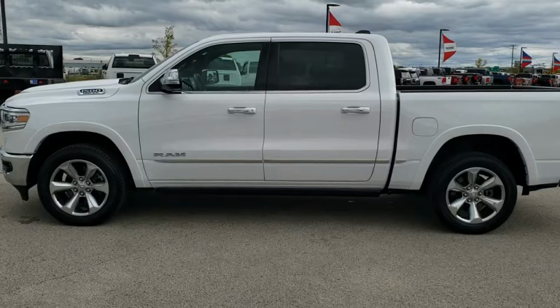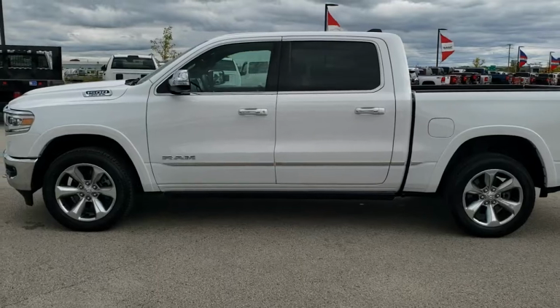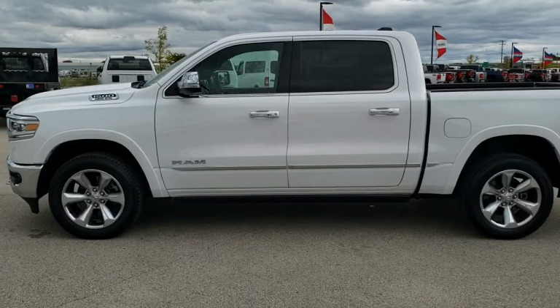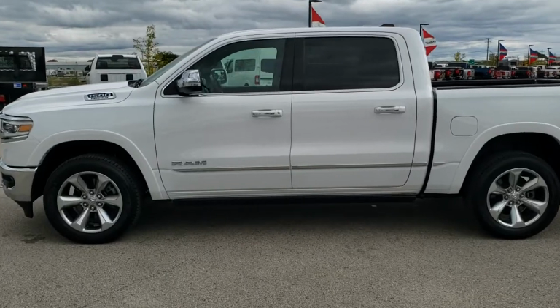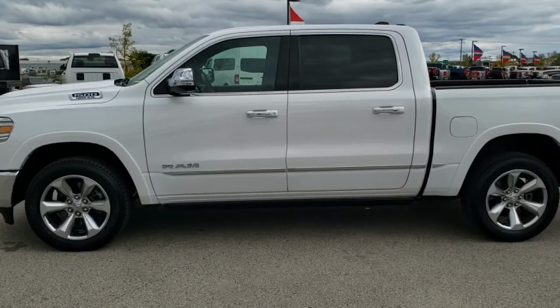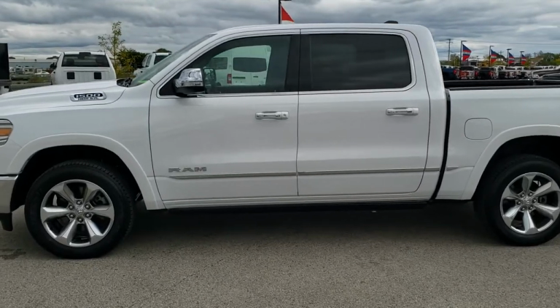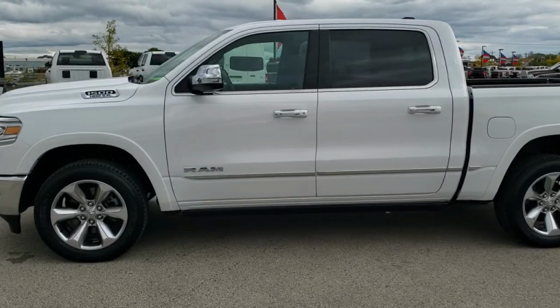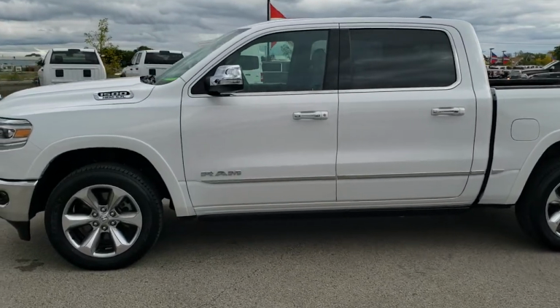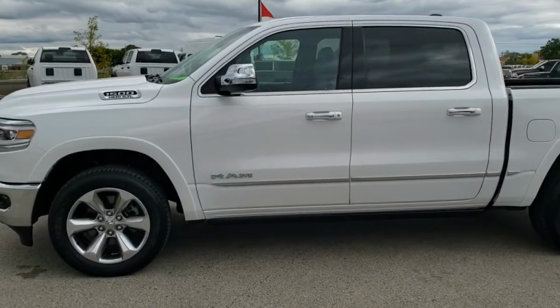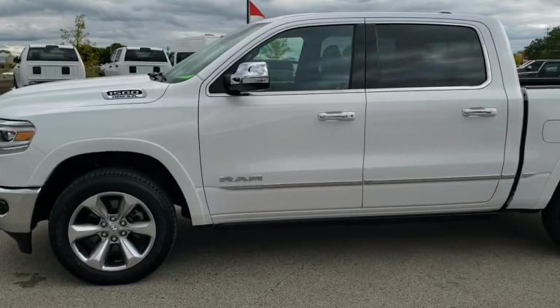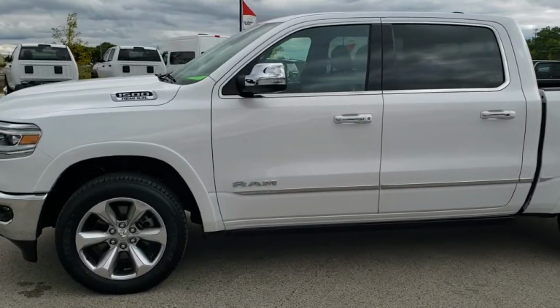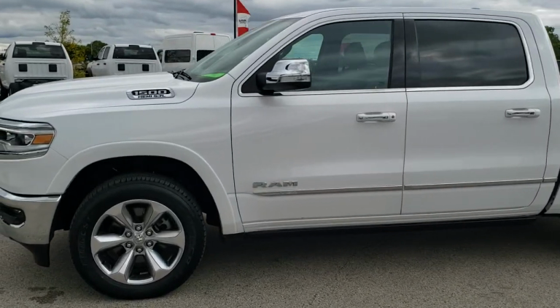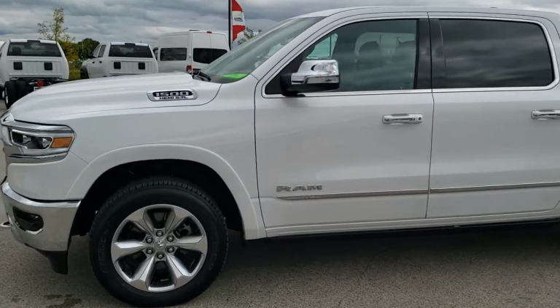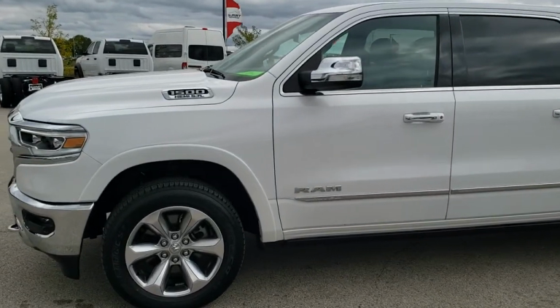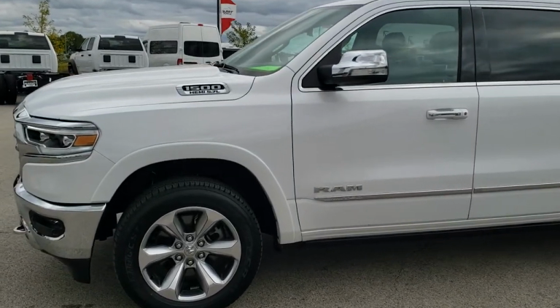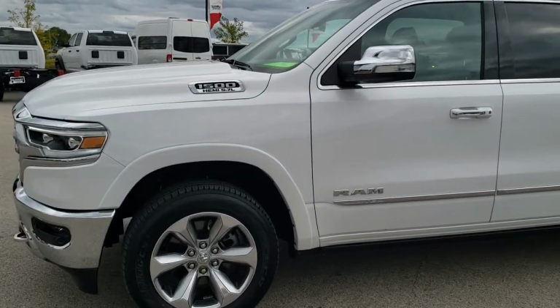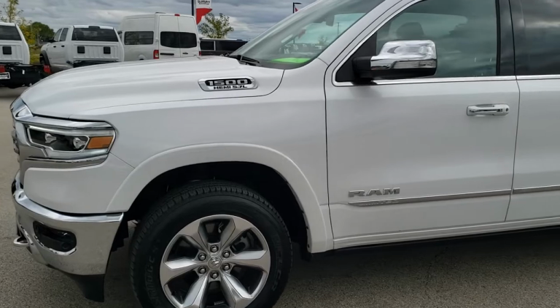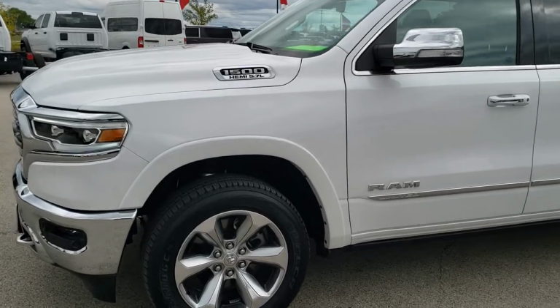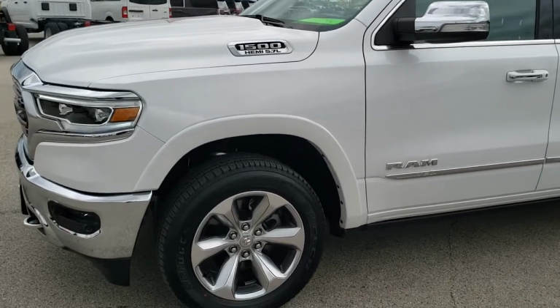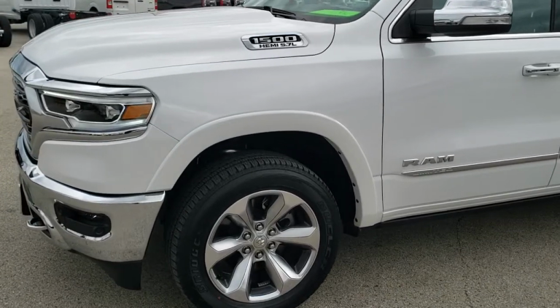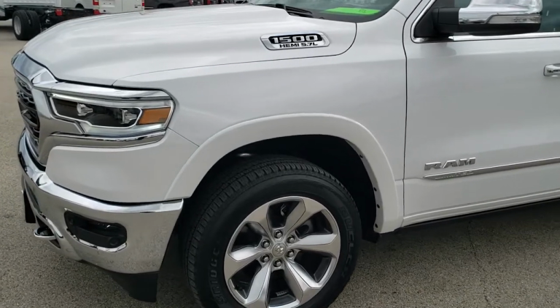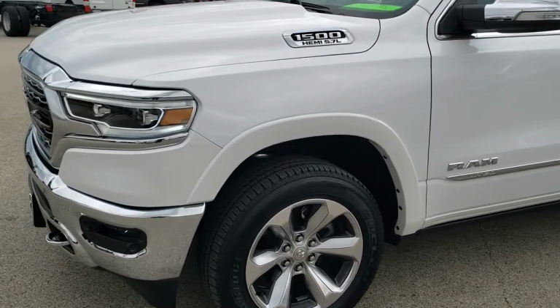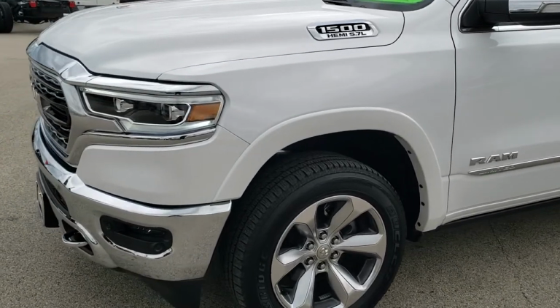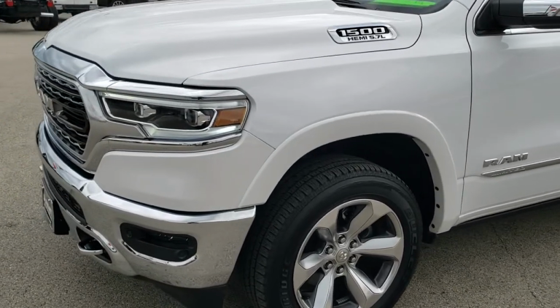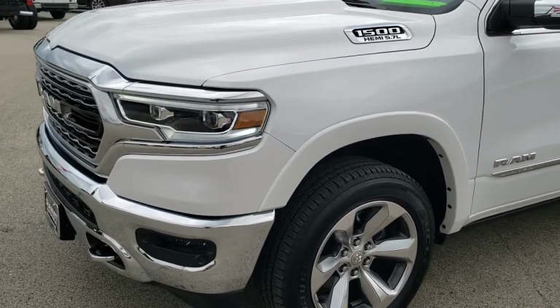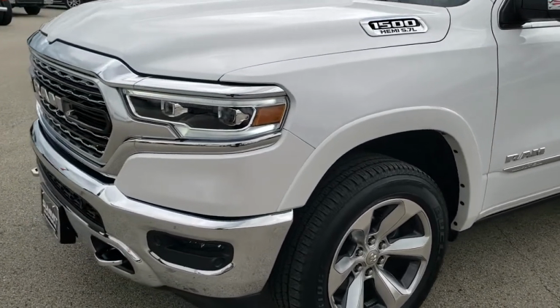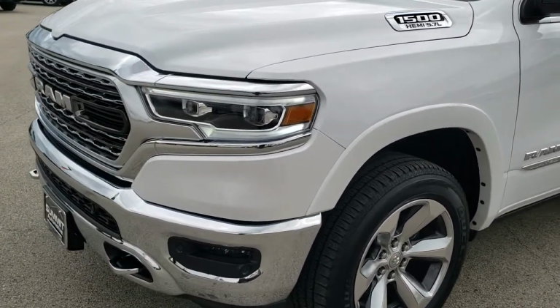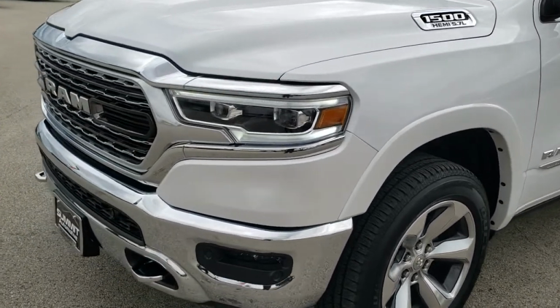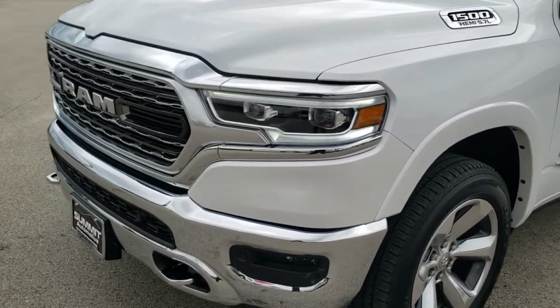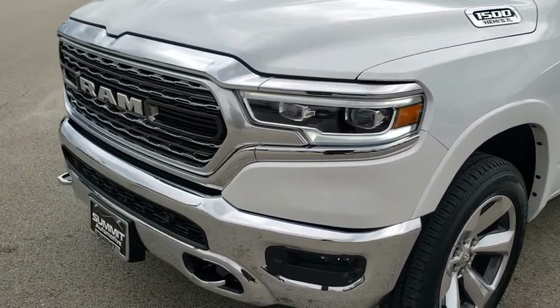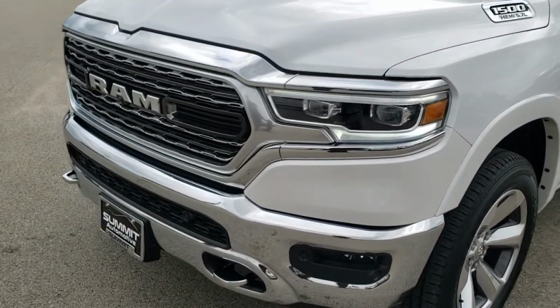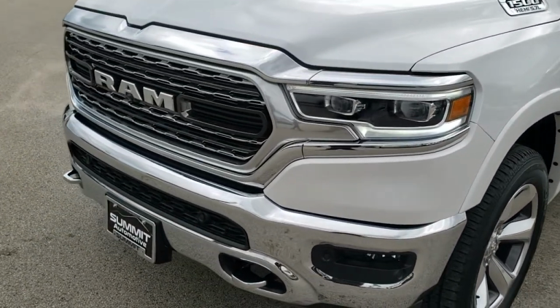This is stock number 9T1688. We are here at Summit Automotive in Fond du Lac, Wisconsin, your new and used Ram and light duty truck headquarters.